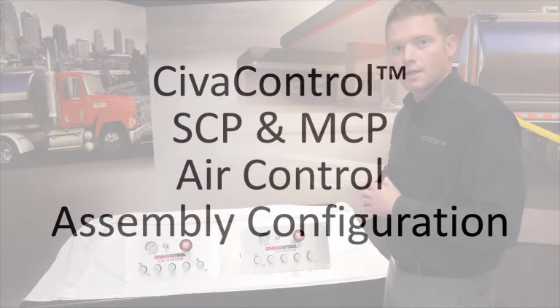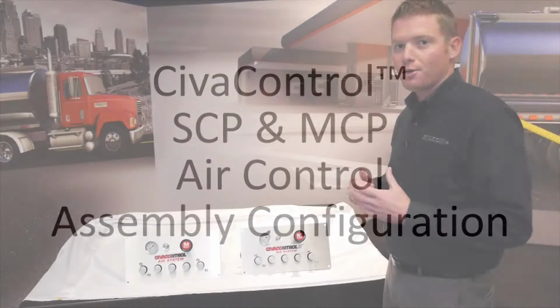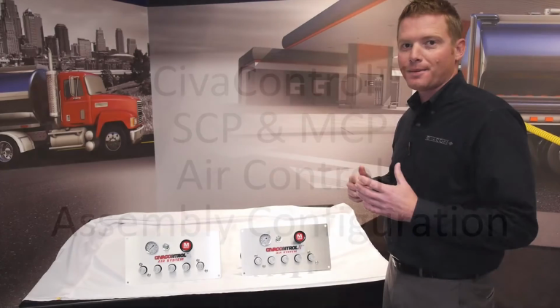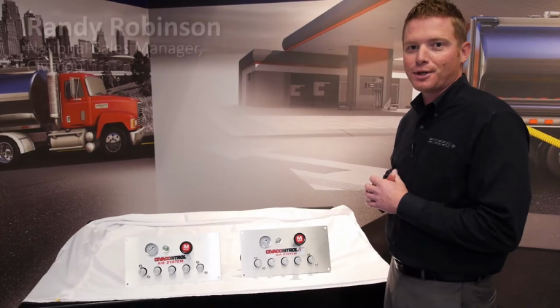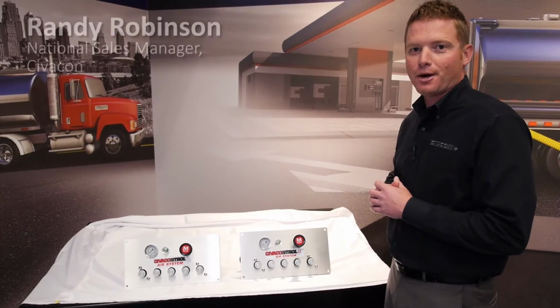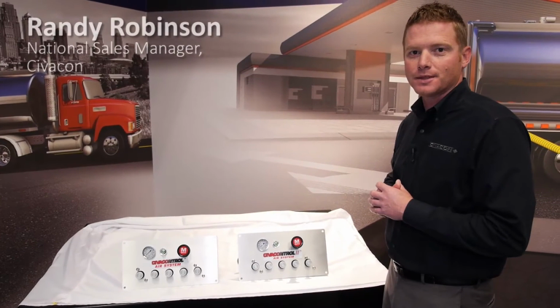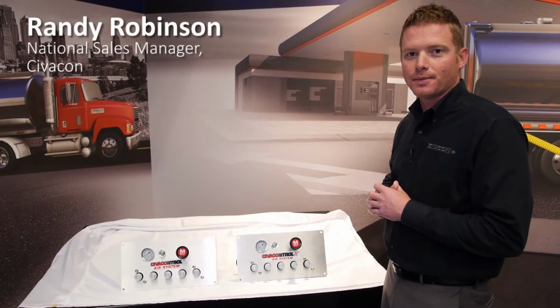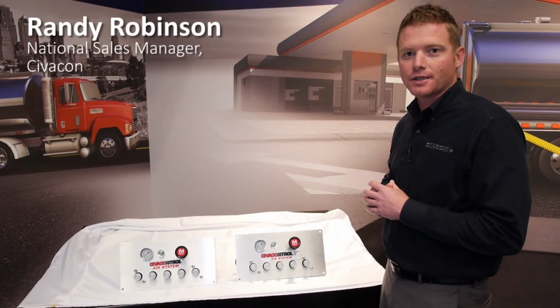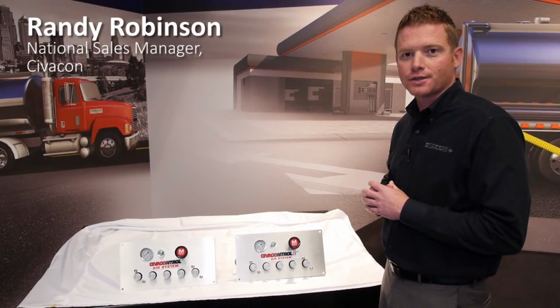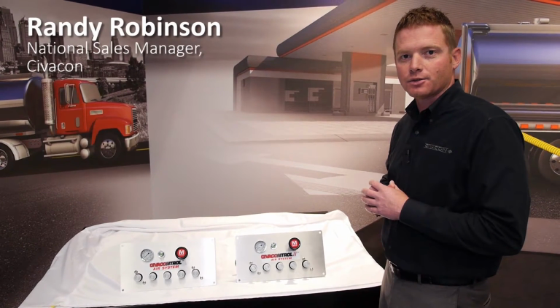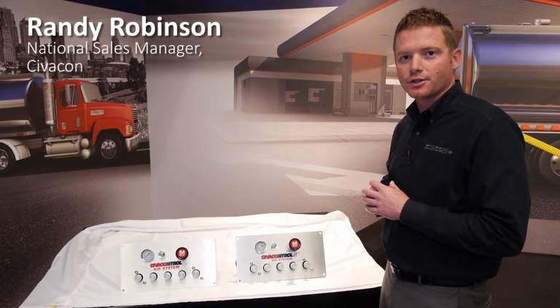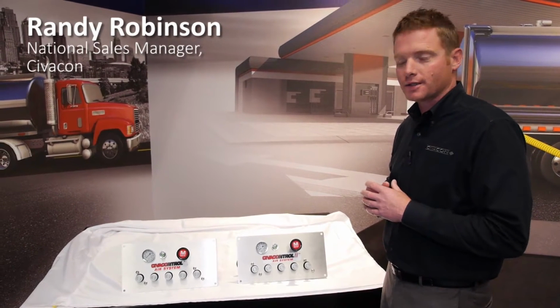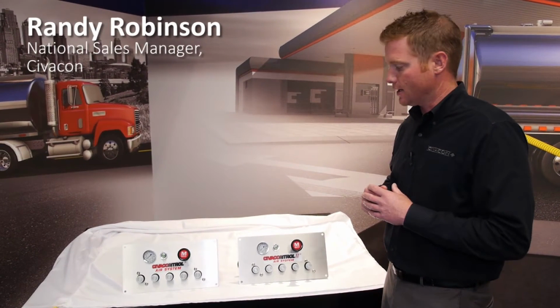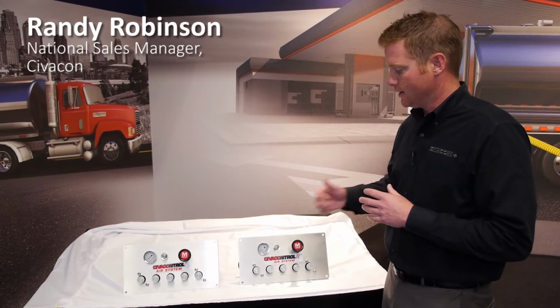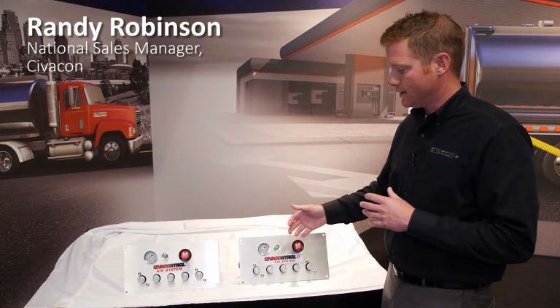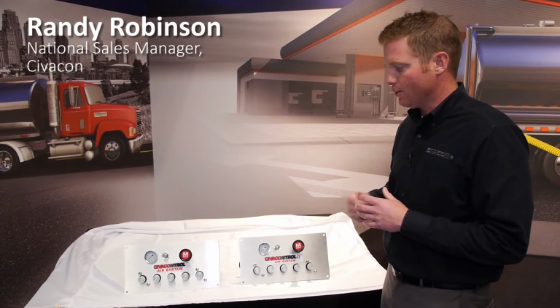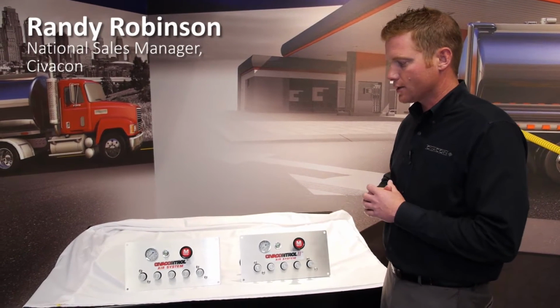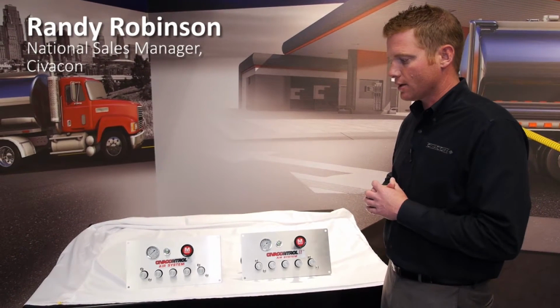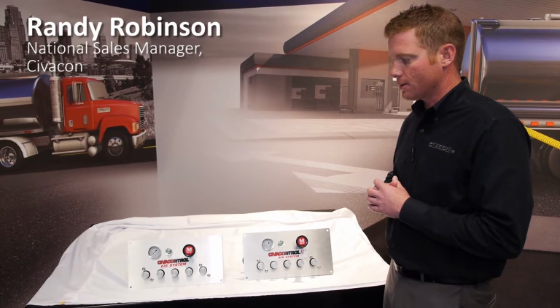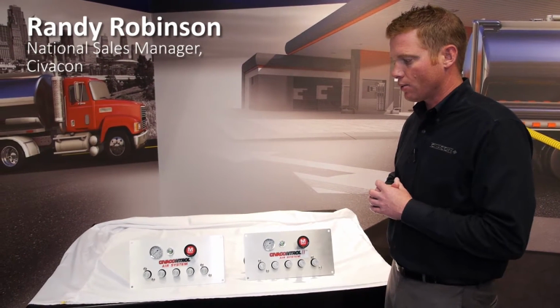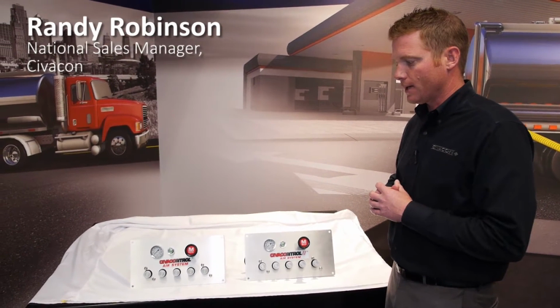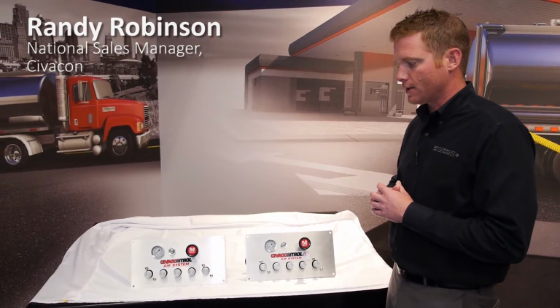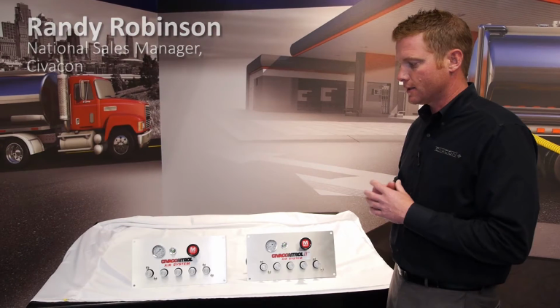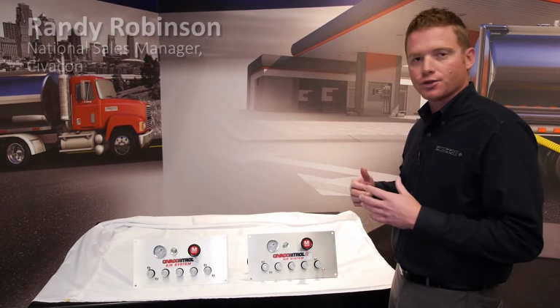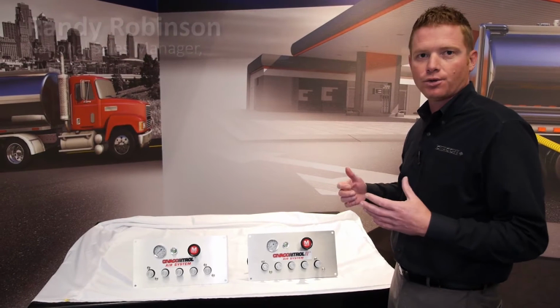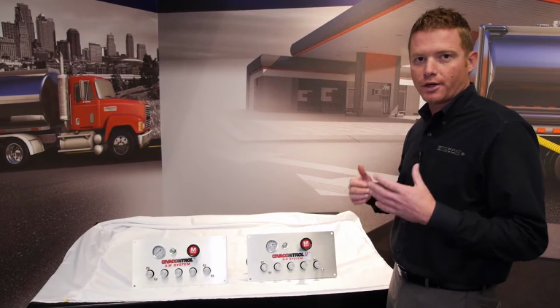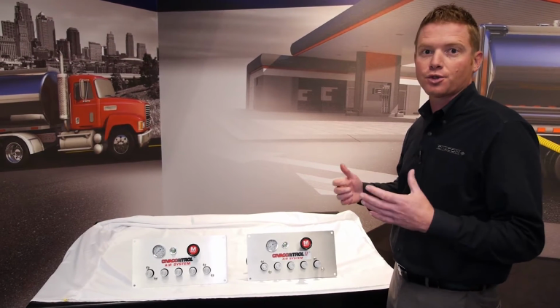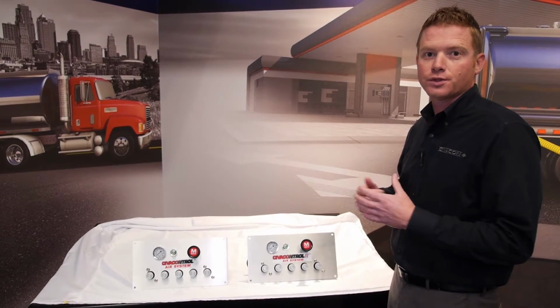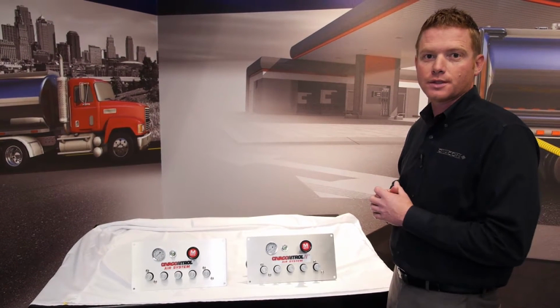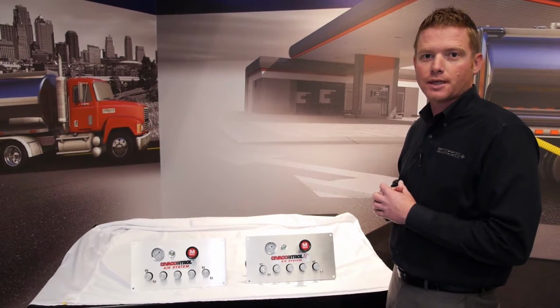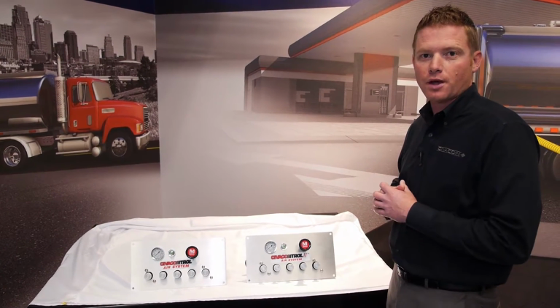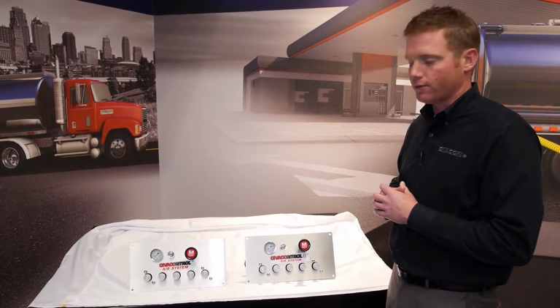Hello, my name is Randy Robinson. I'm the National Sales Manager at Civicon. Today, we're going to talk a little bit more about the Civic Control air control systems that we offer.